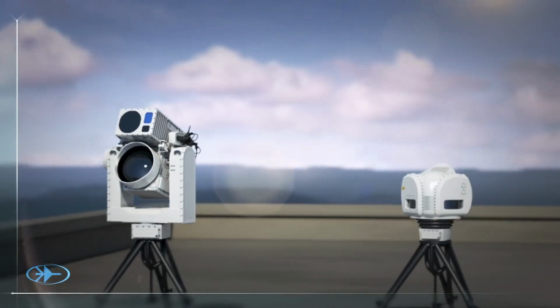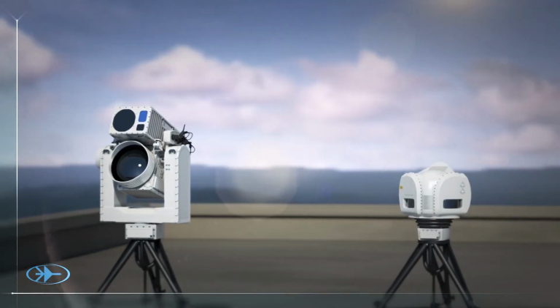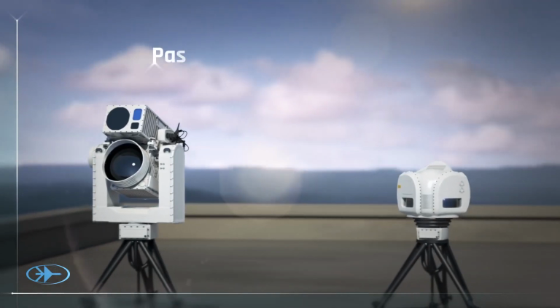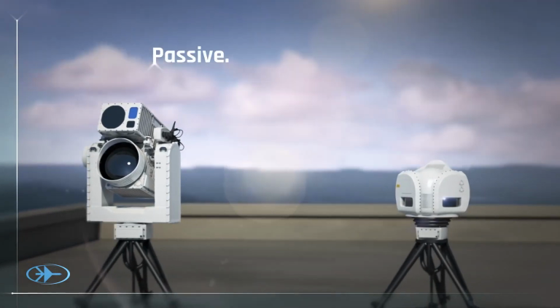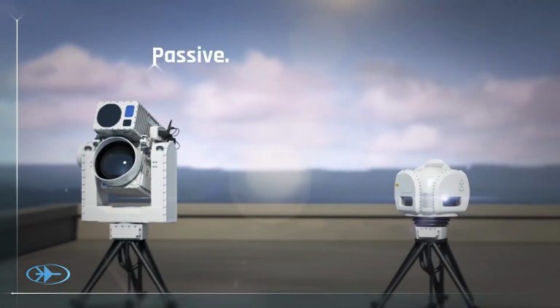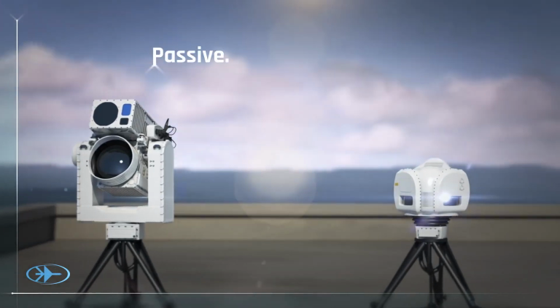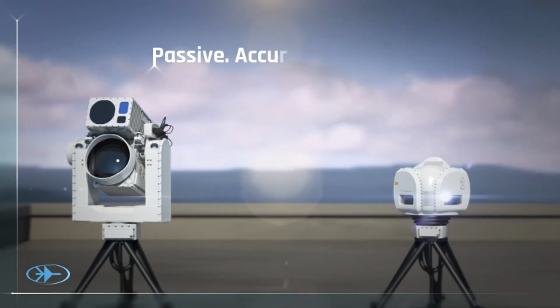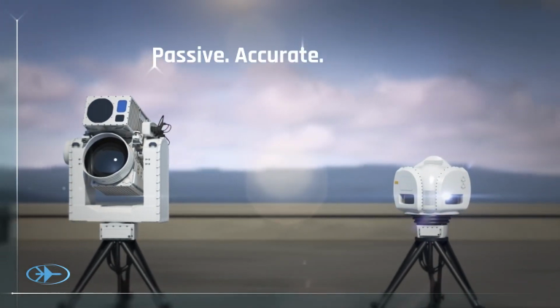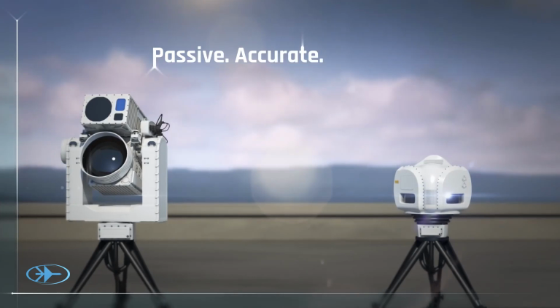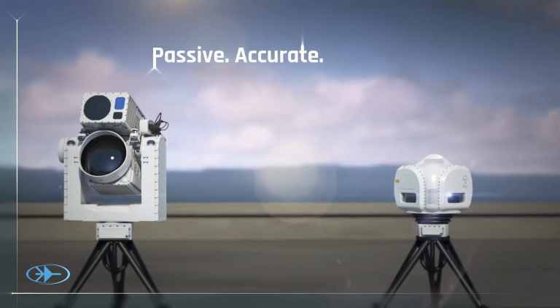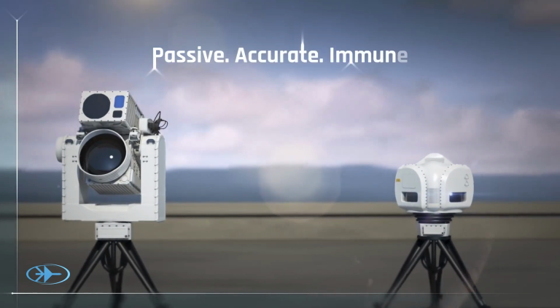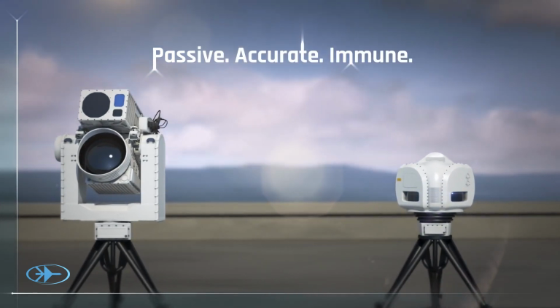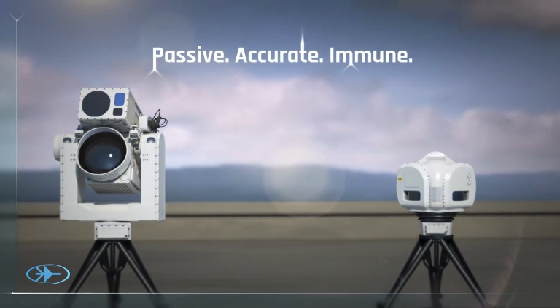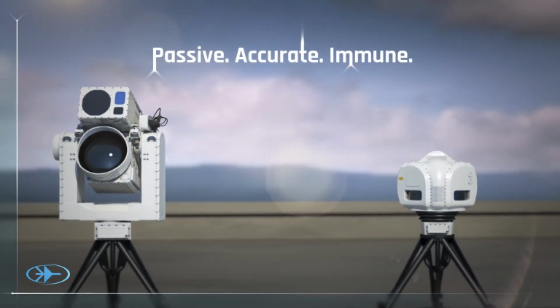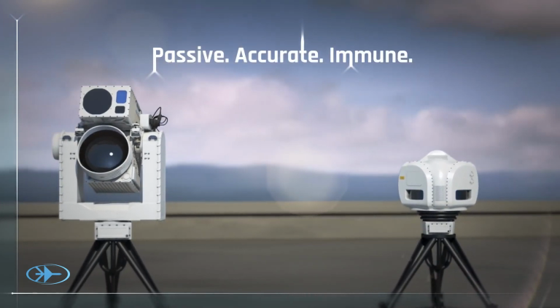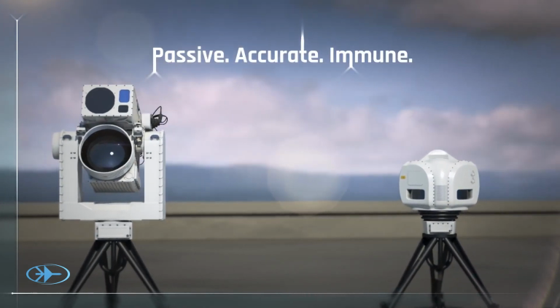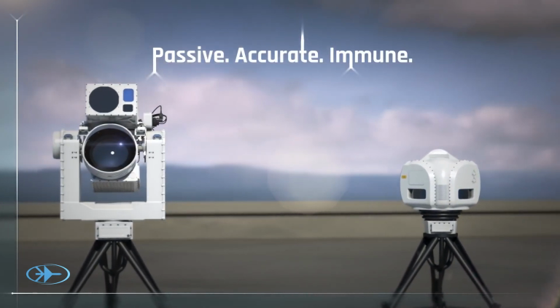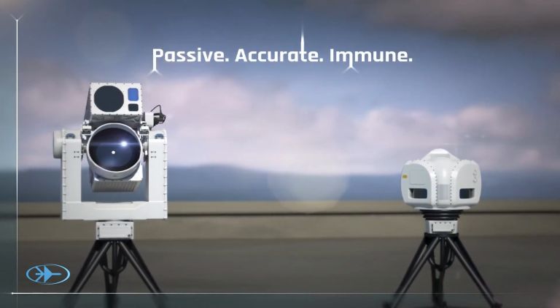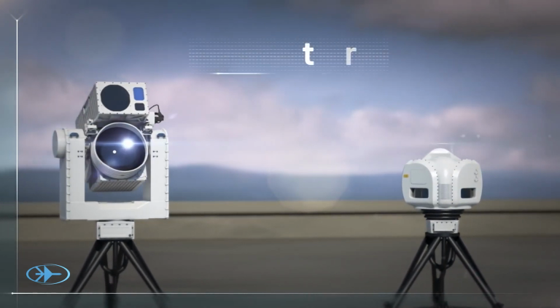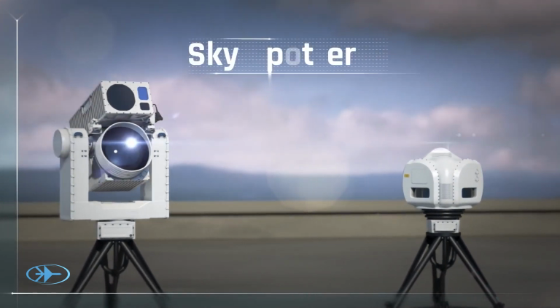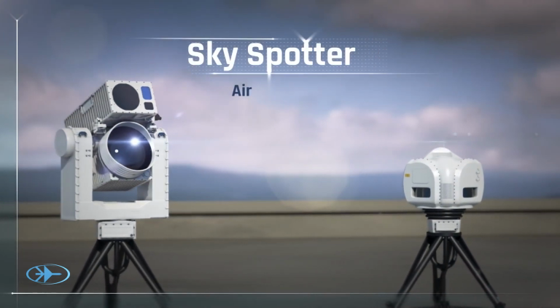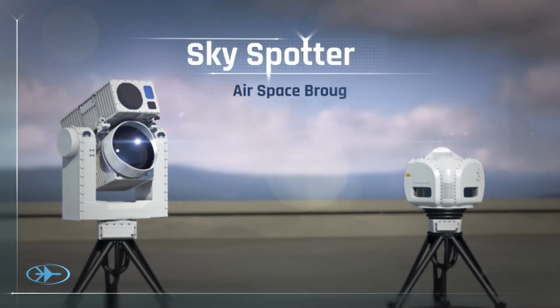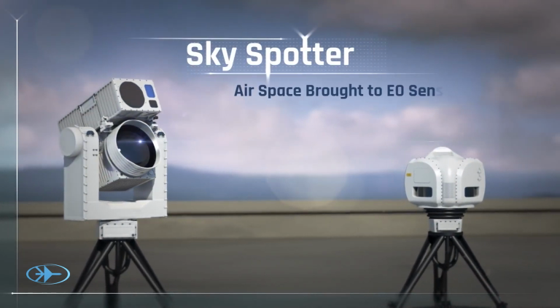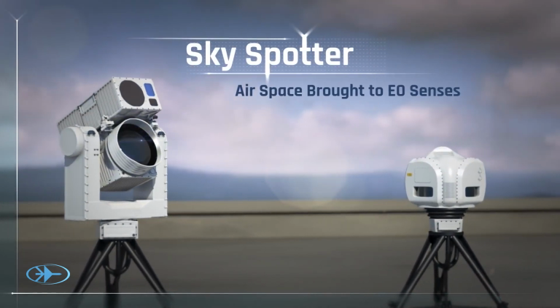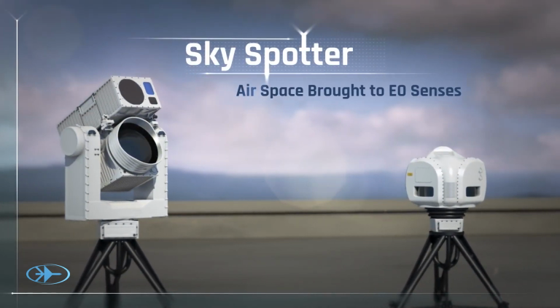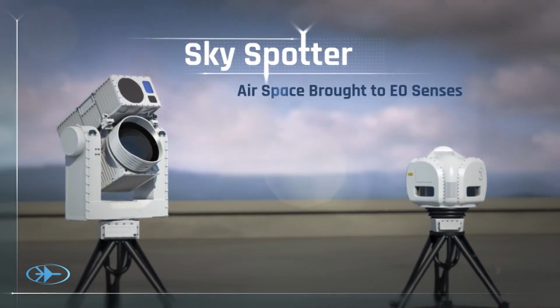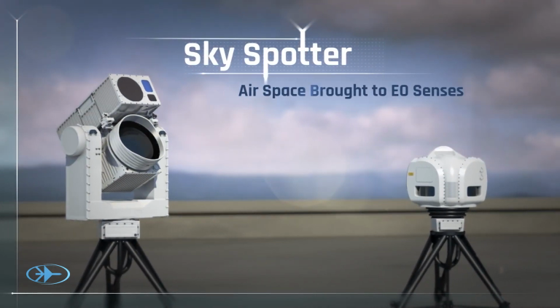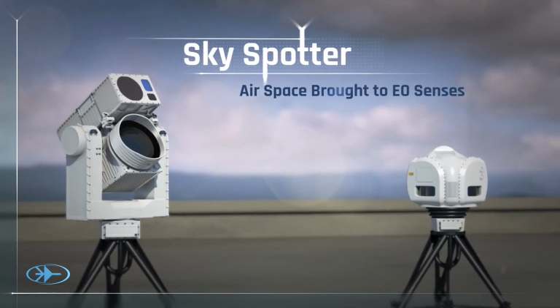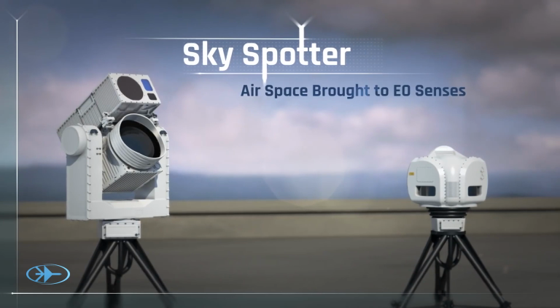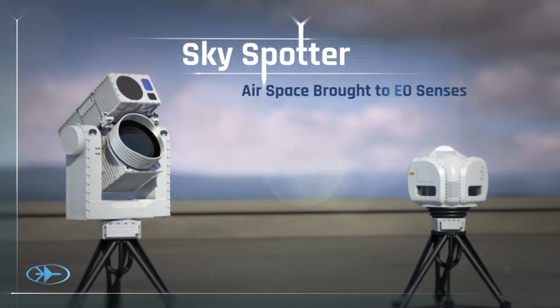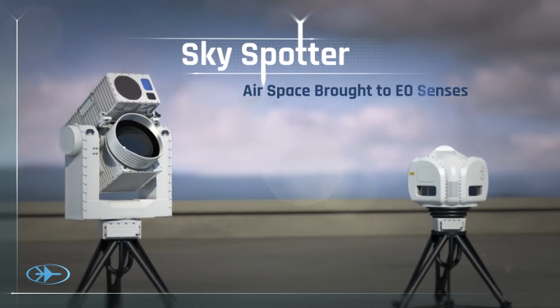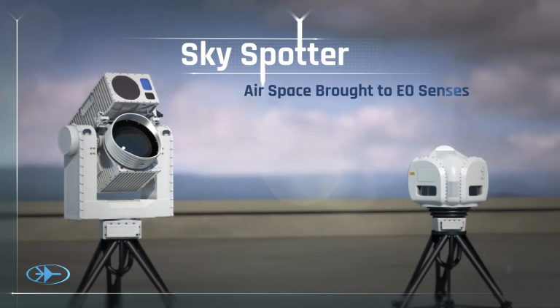Power. Passive. Accurate. Immune. SkySpotter — airspace brought to EO senses.